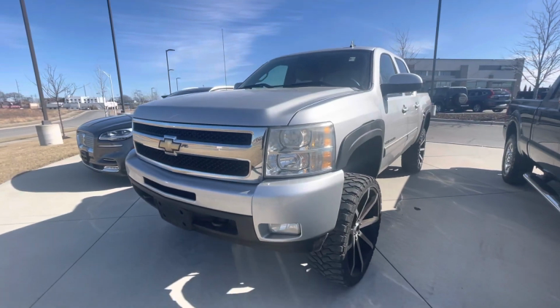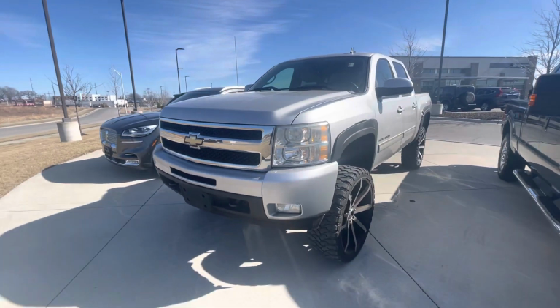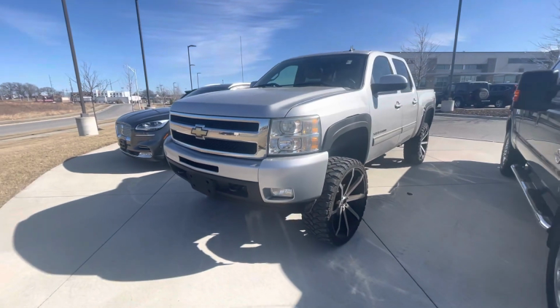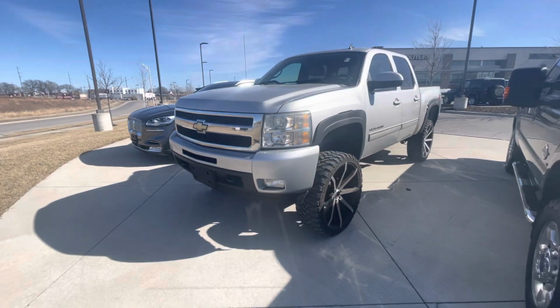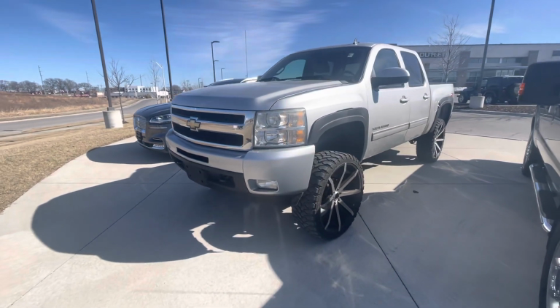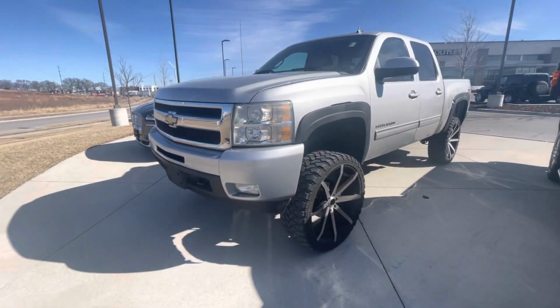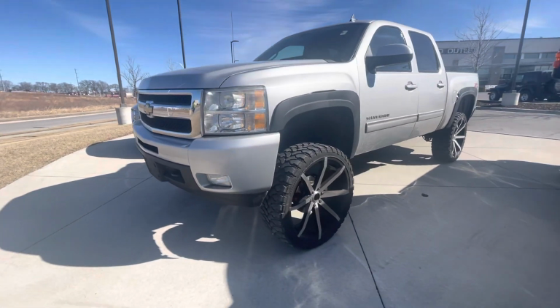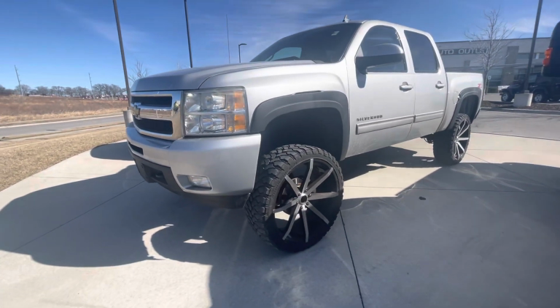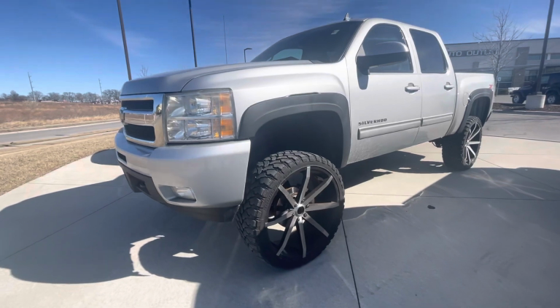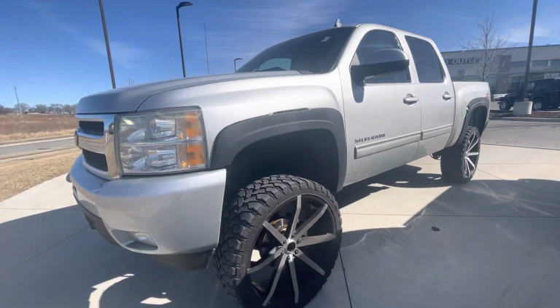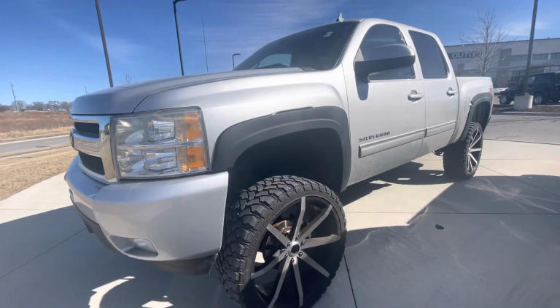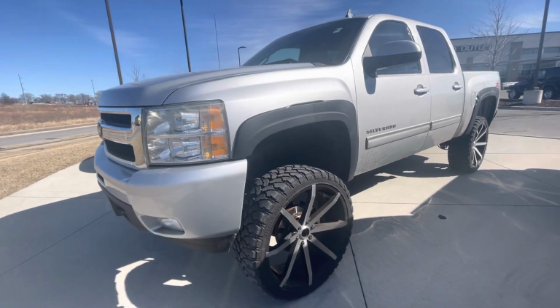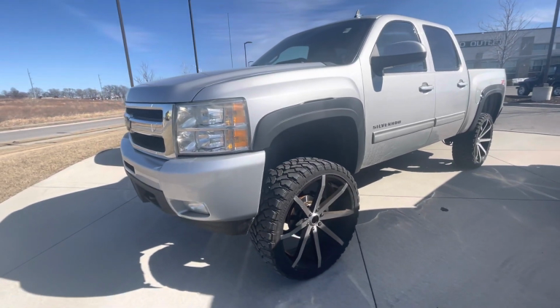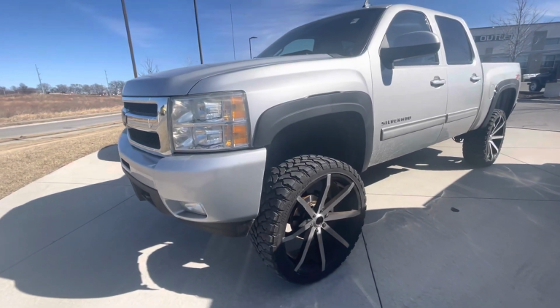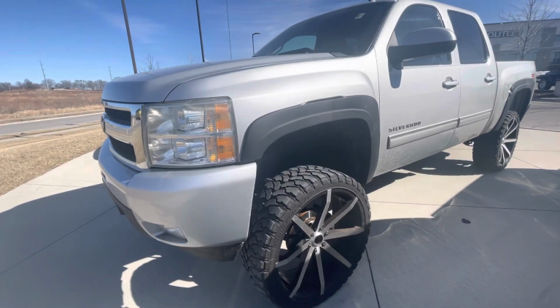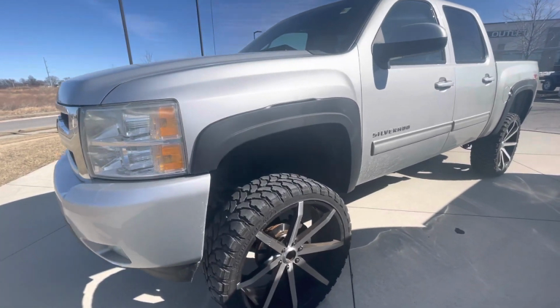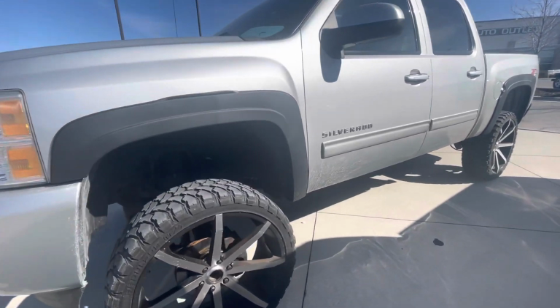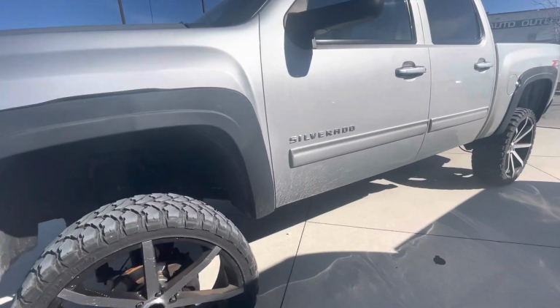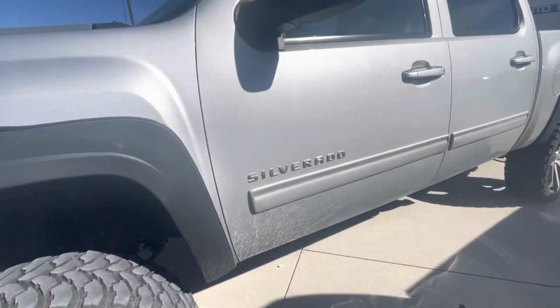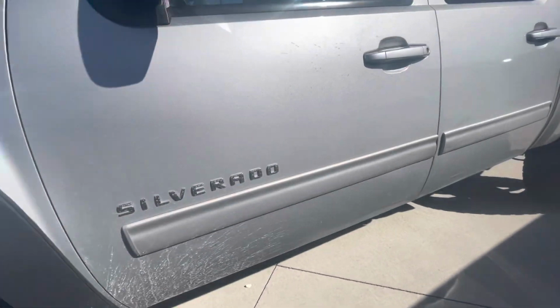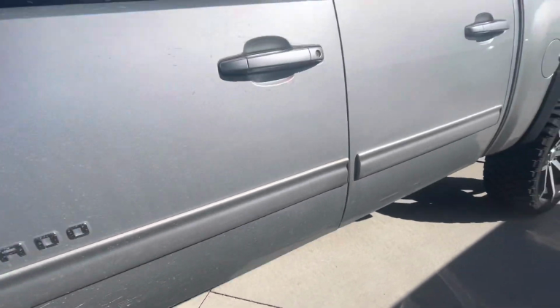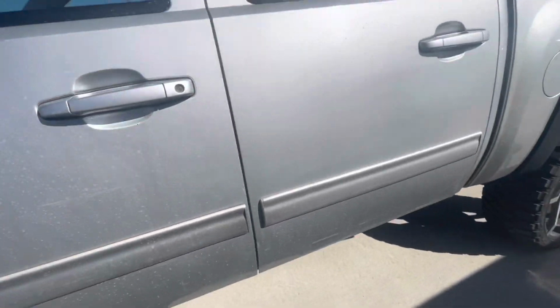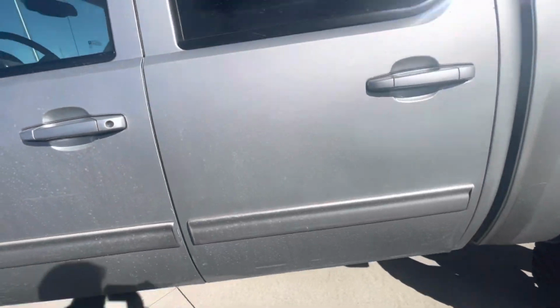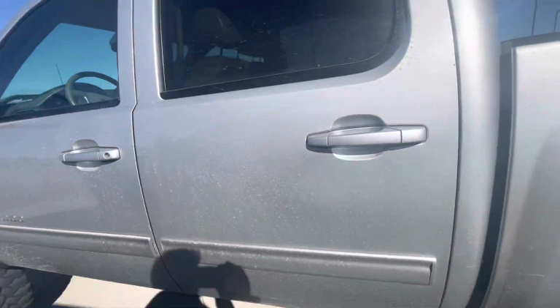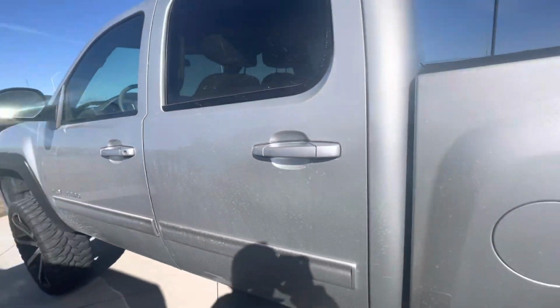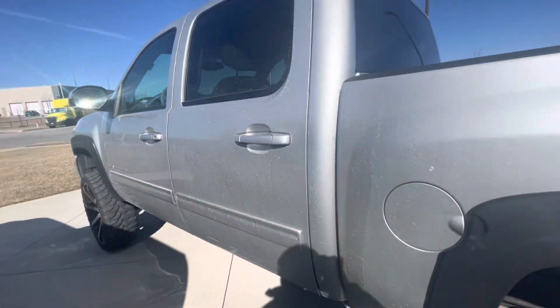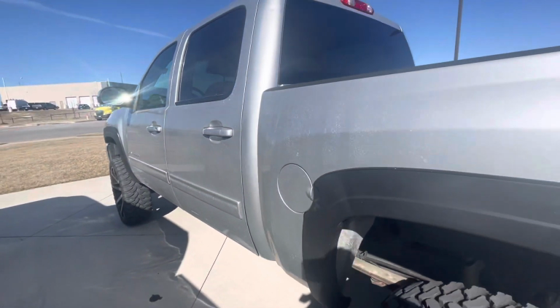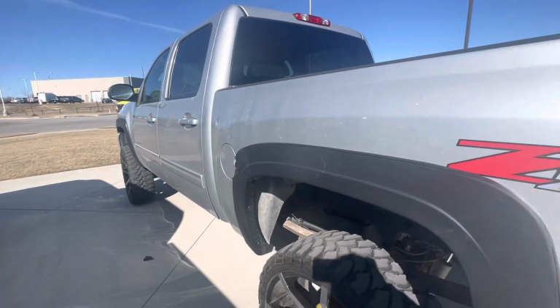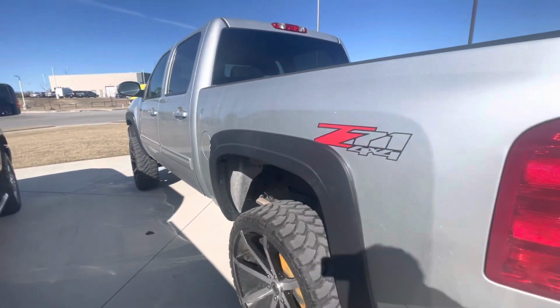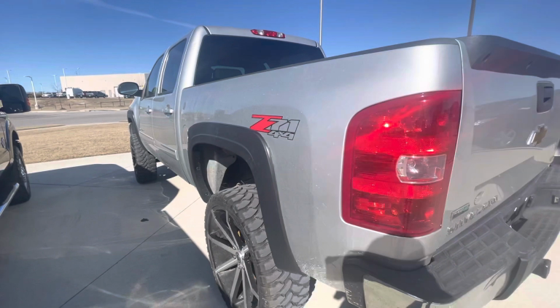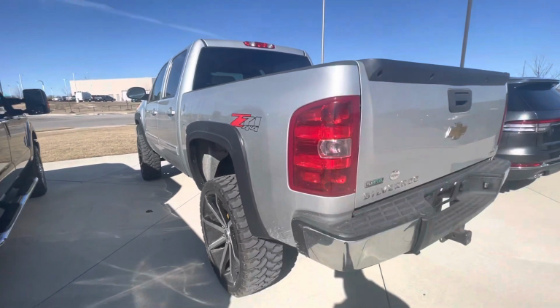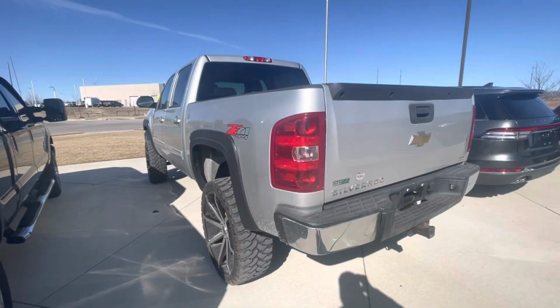Hi Curtis, my name is Gustavo. I'm from Premier Auto Outlet and today I just want to show you a quick video regarding your internet purchase request on the 2011 Chevy Silverado 1500 Z71 4x4.